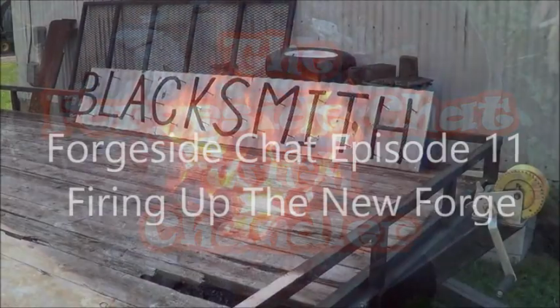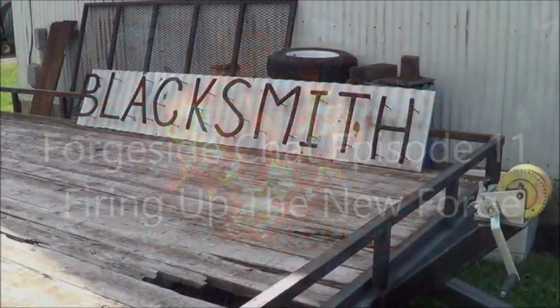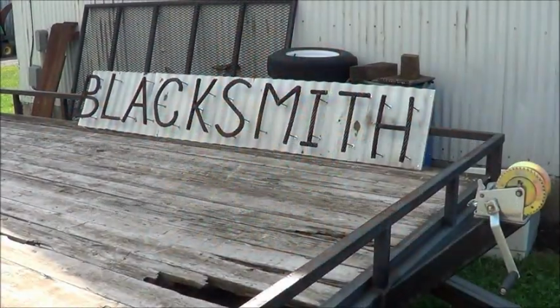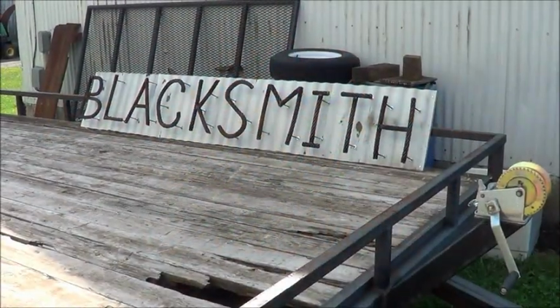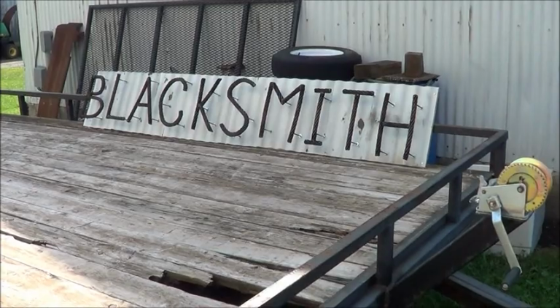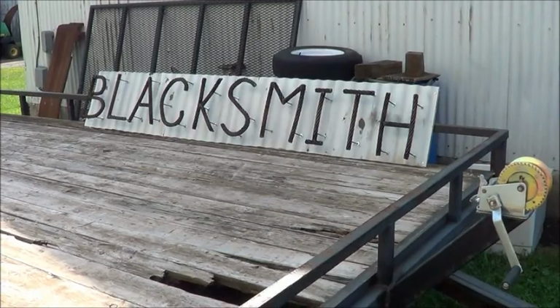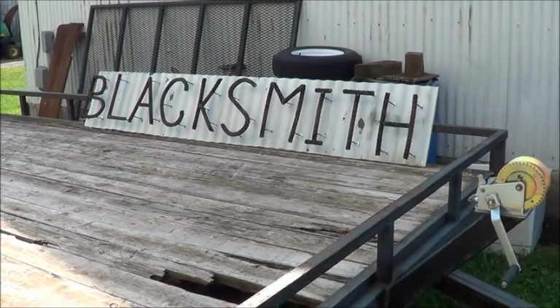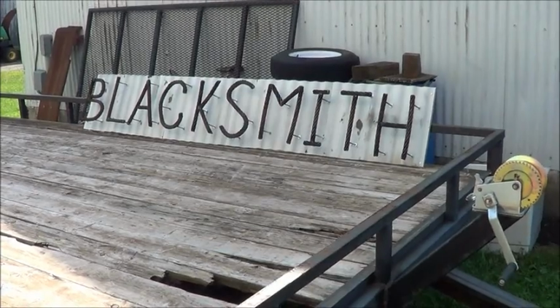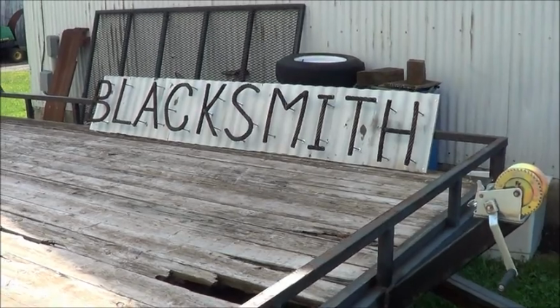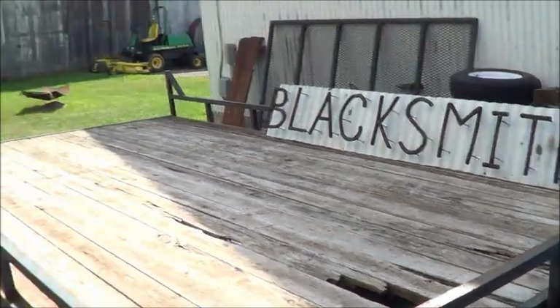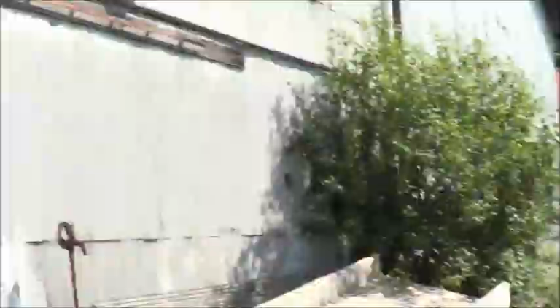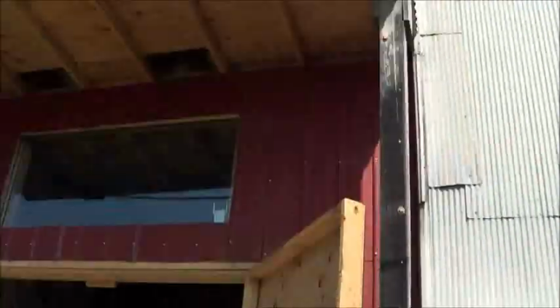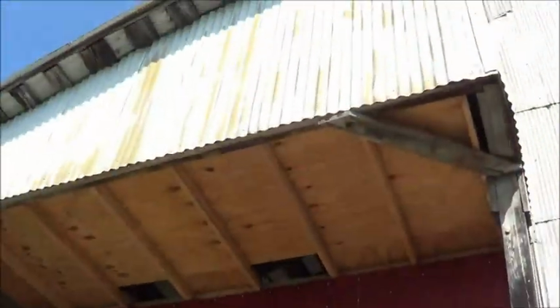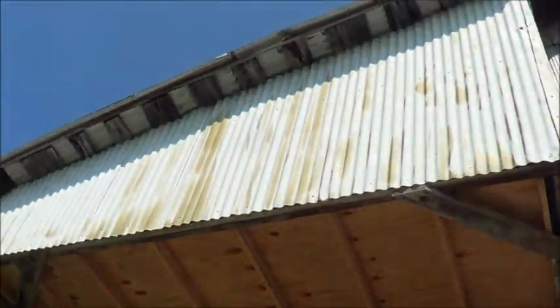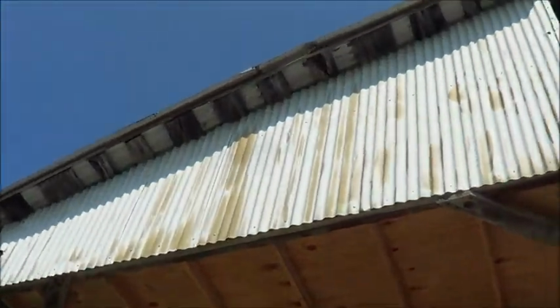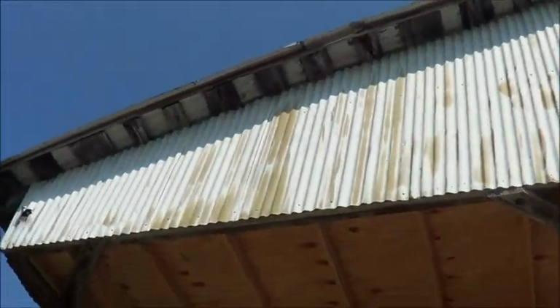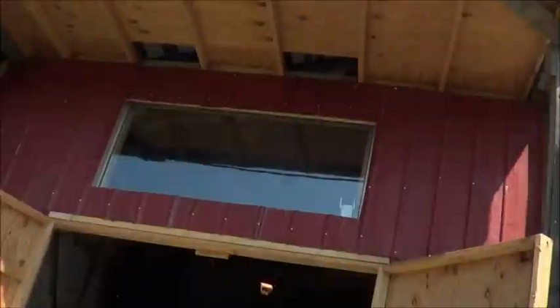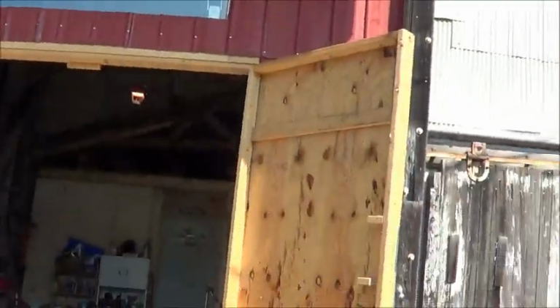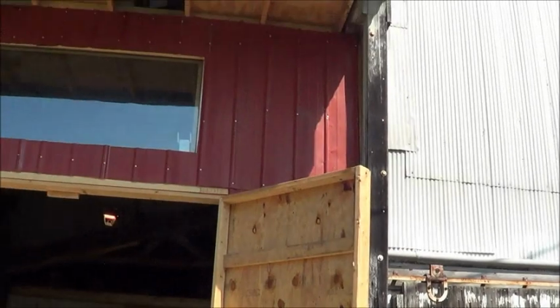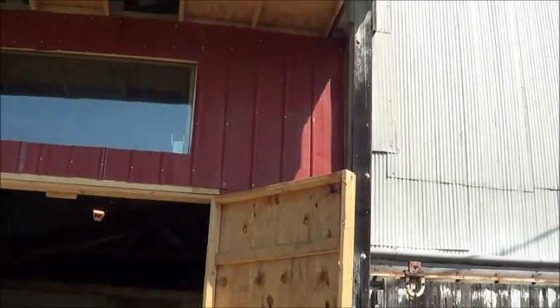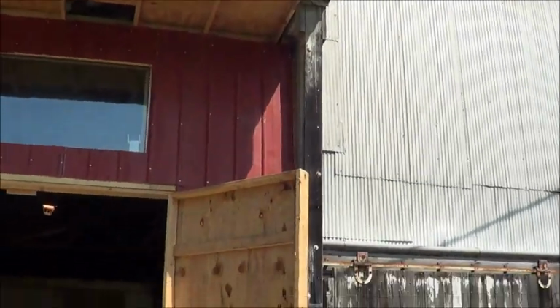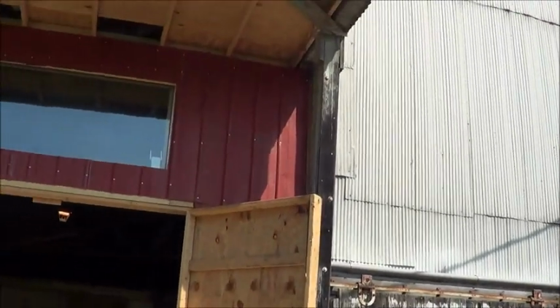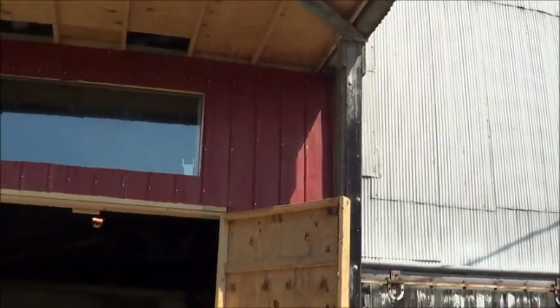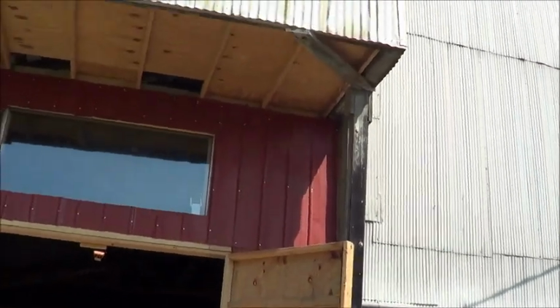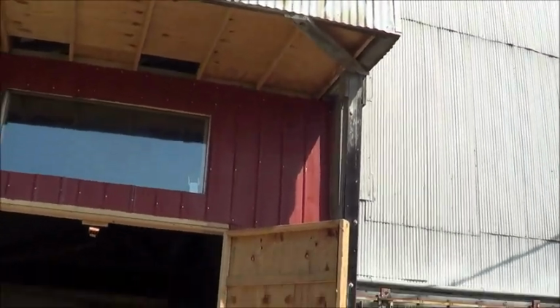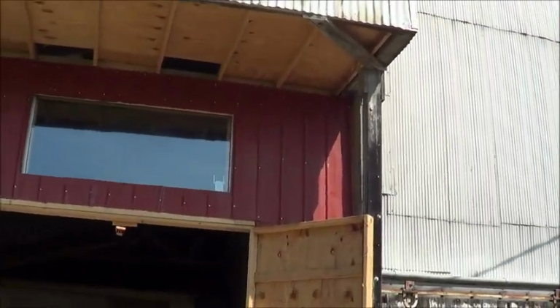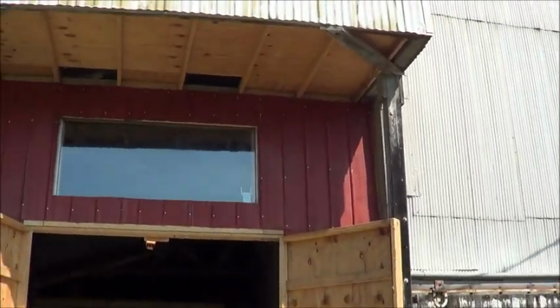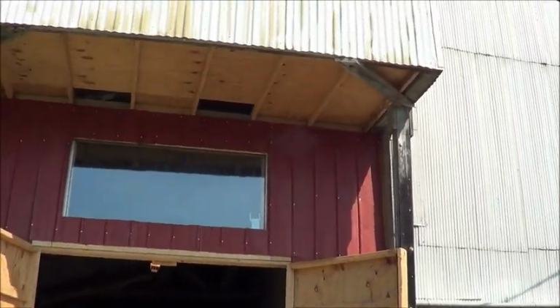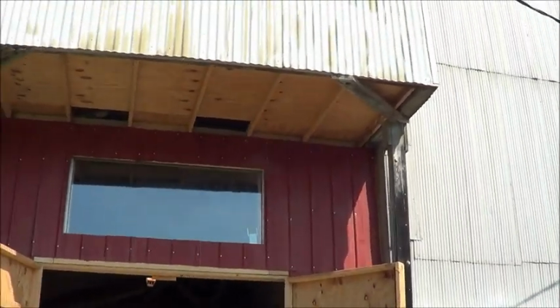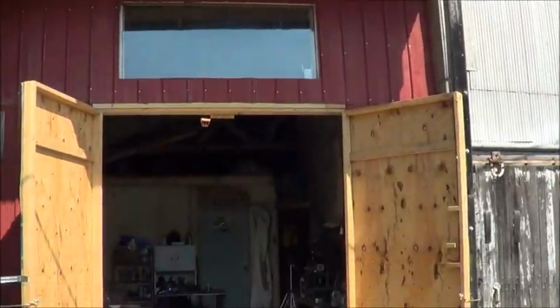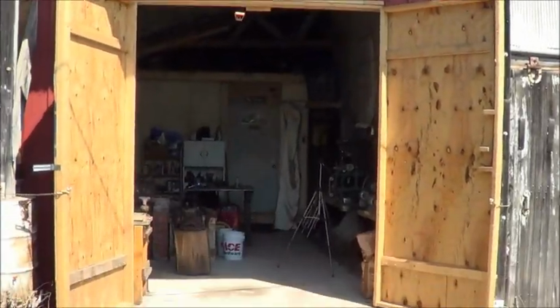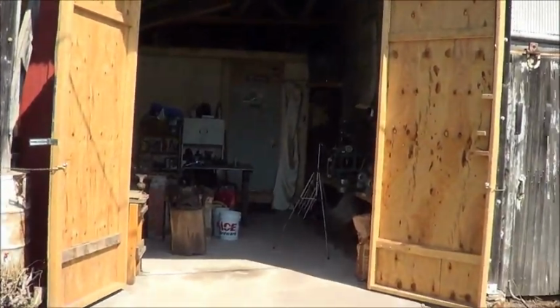There's a sign I made last night - it's not hanging yet but it will be up there when I'm ready. I zoomed all the way out so you can see the shop.